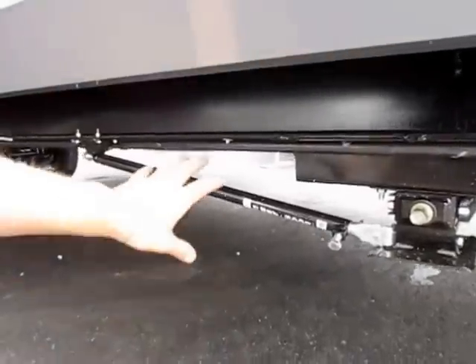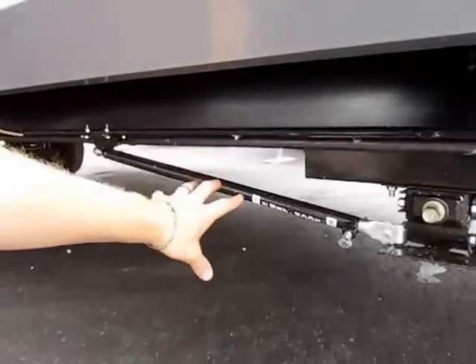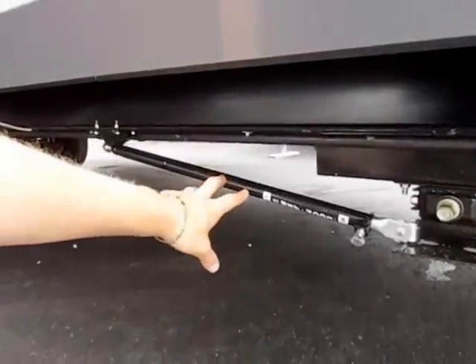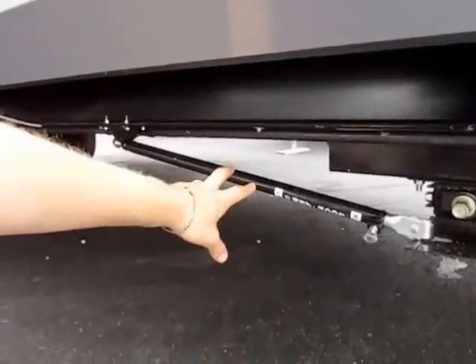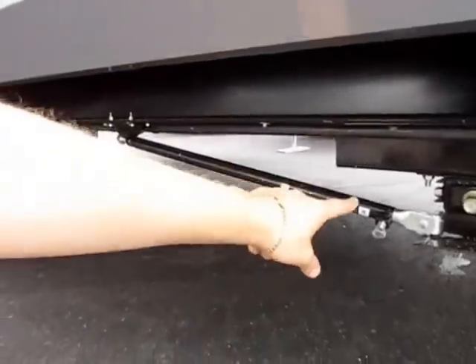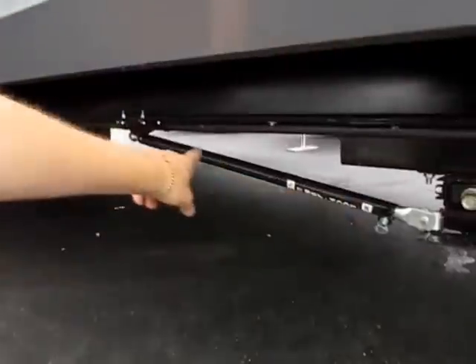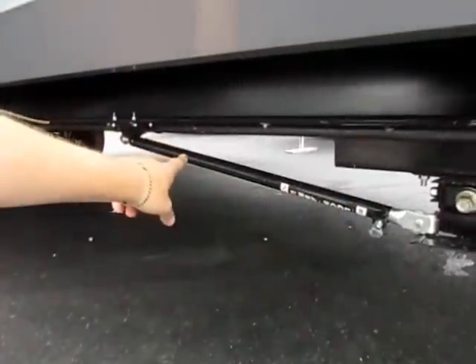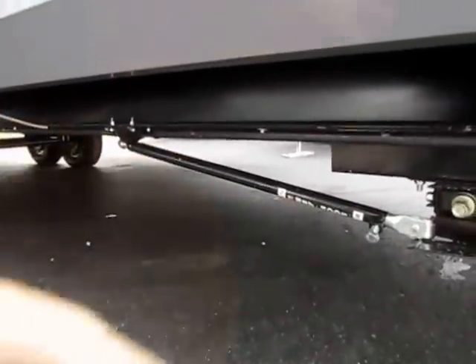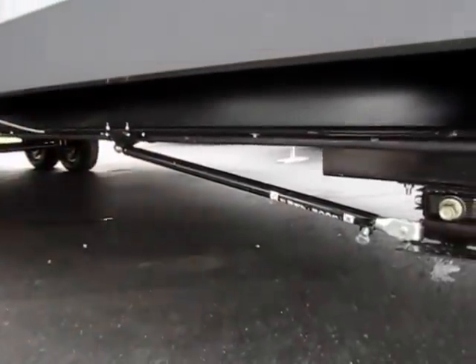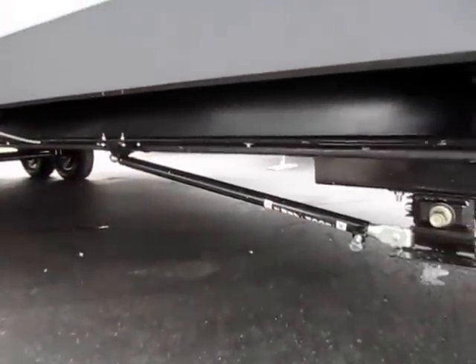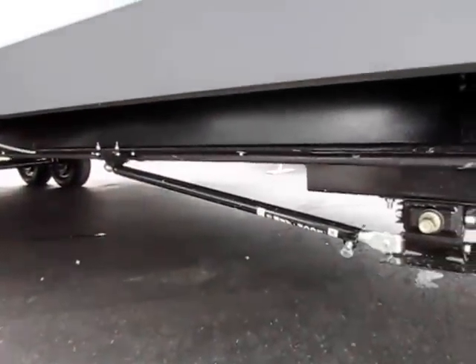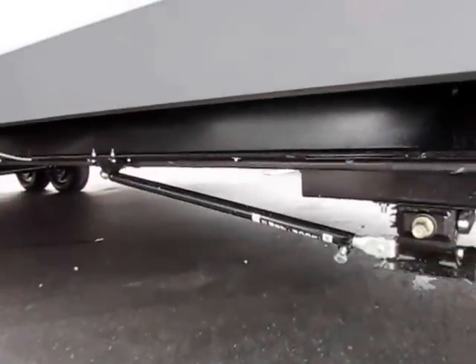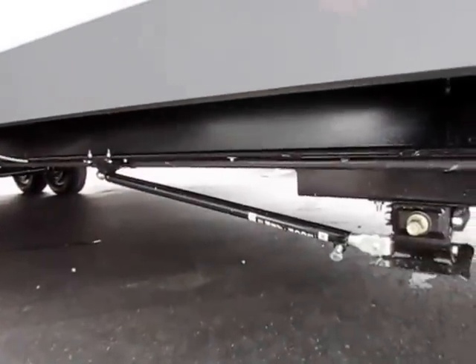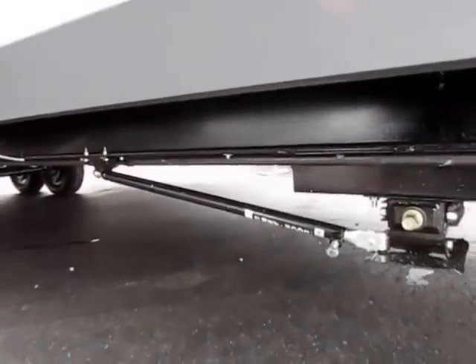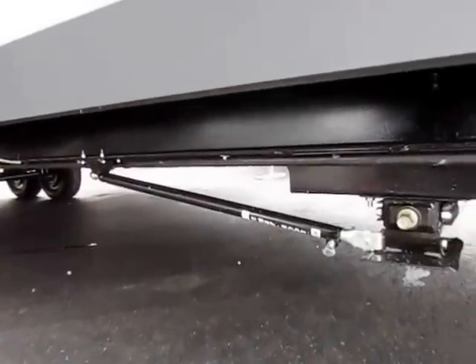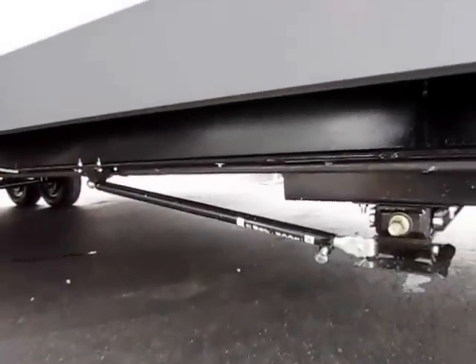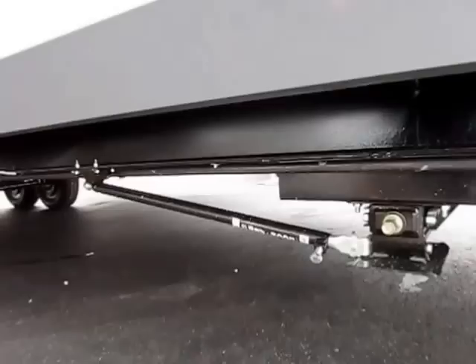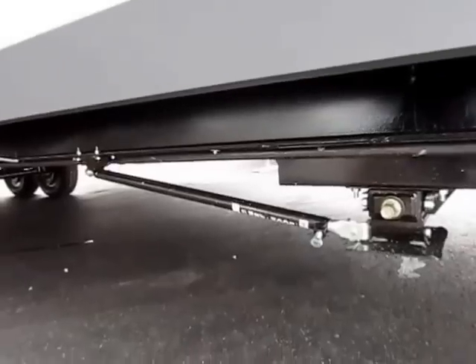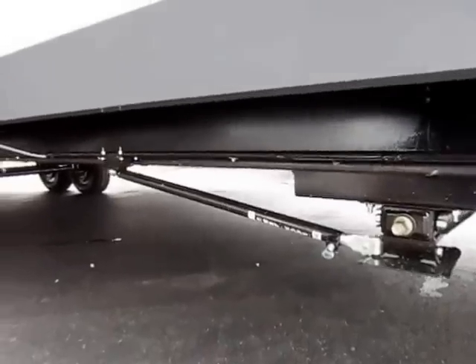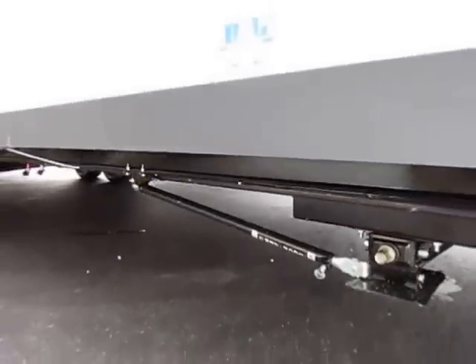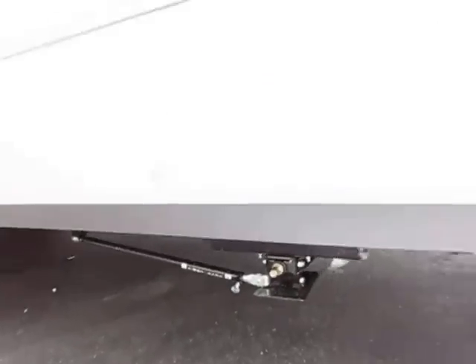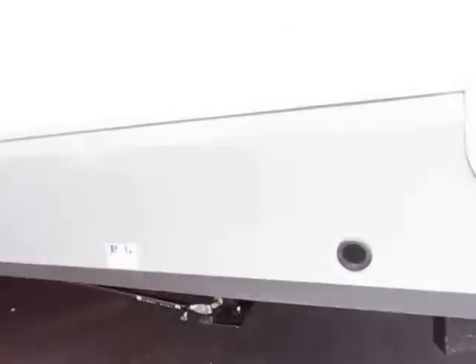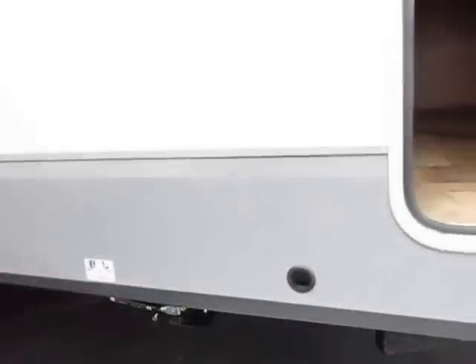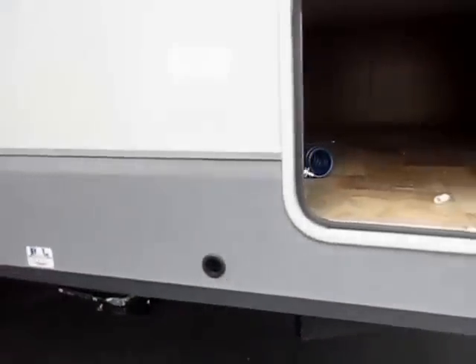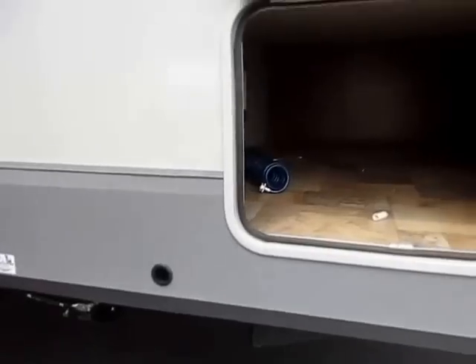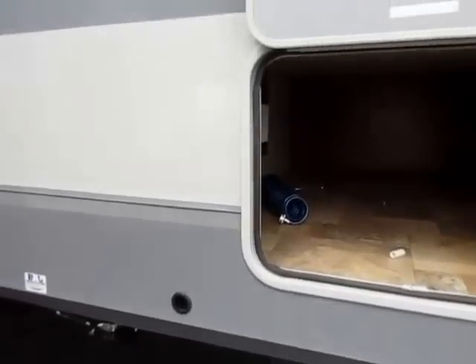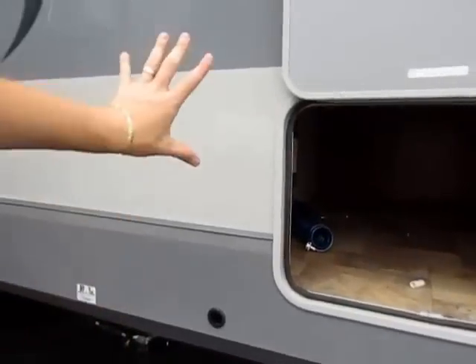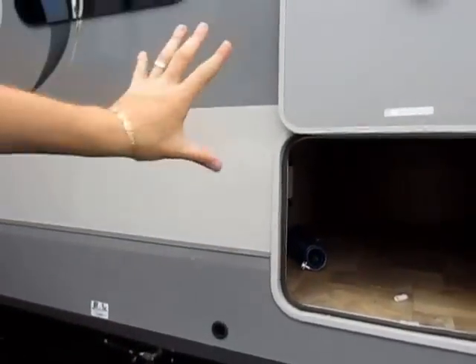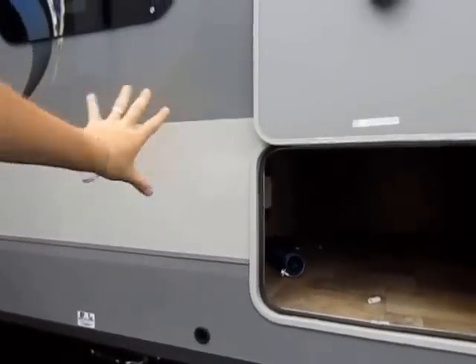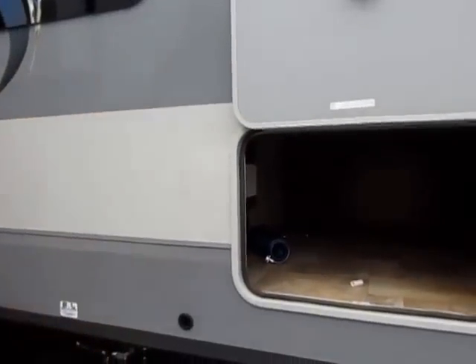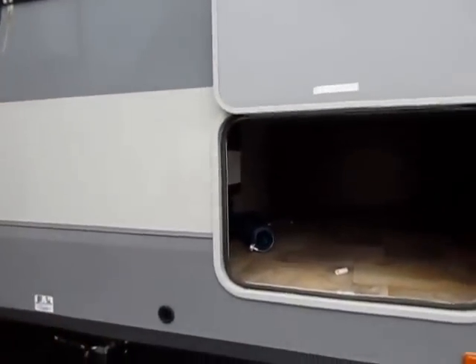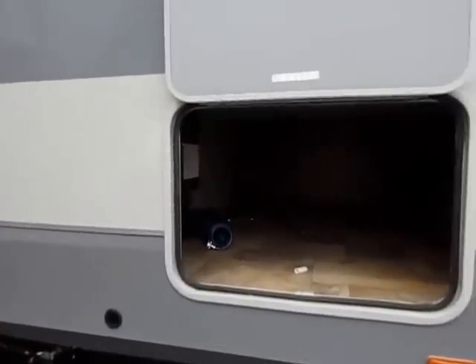The strong arm stabilizer bars shown here are an add-on, and they are absolutely awesome for keeping your RV stable on your campsite. Long story short, you can just push on this thing all you want — it's not going to rock anywhere.